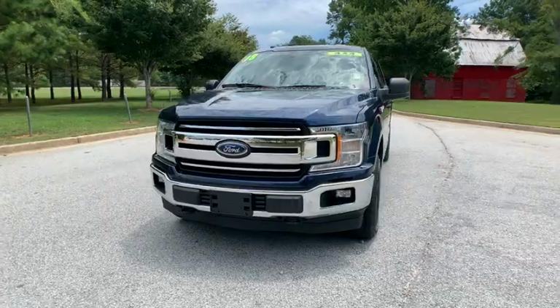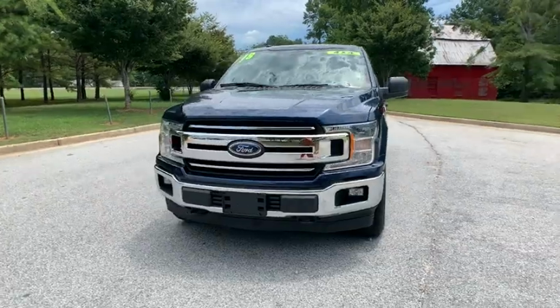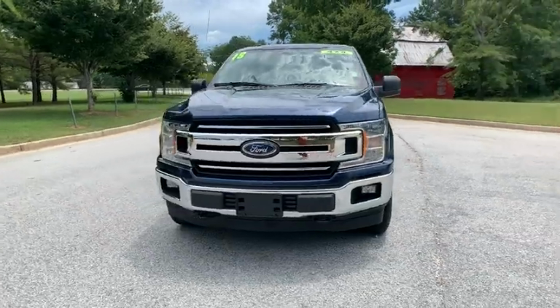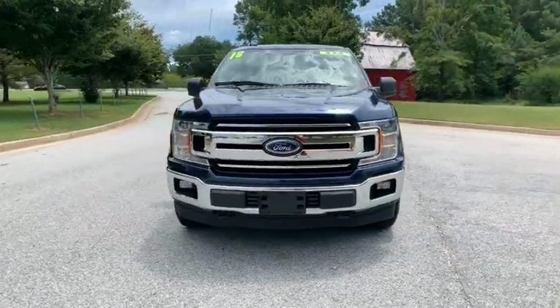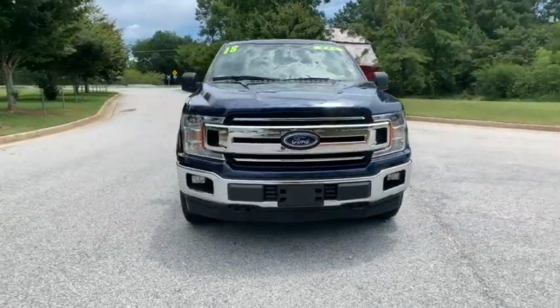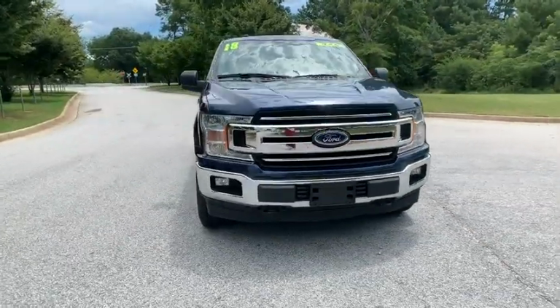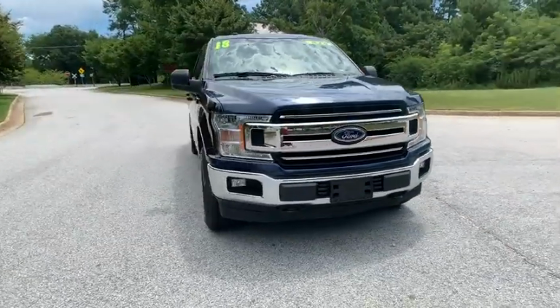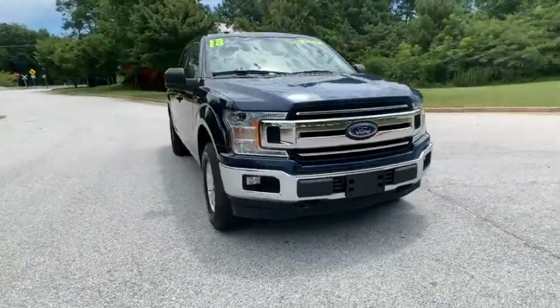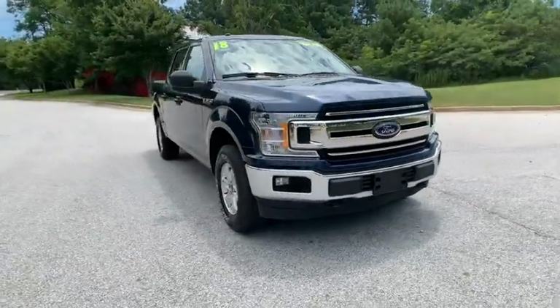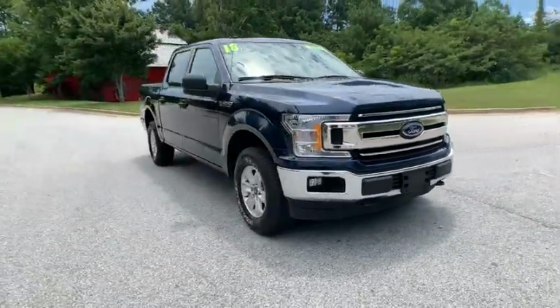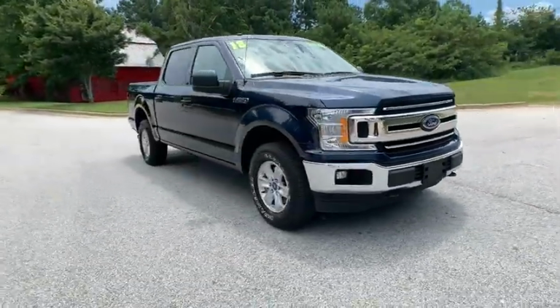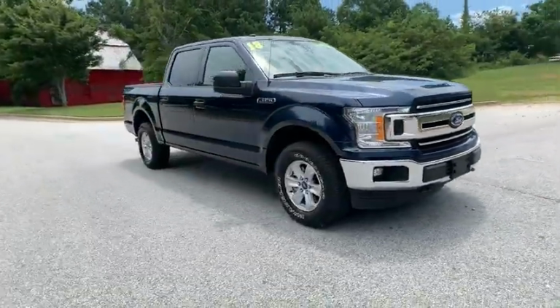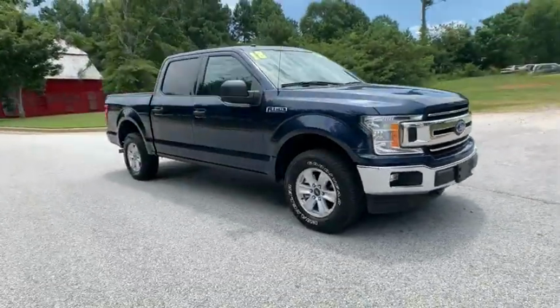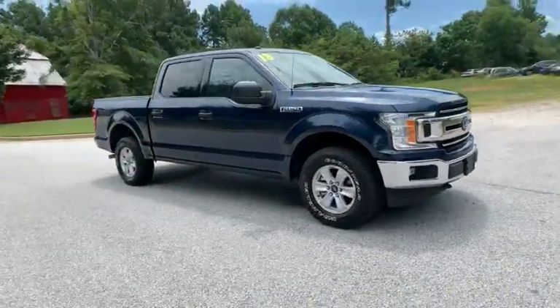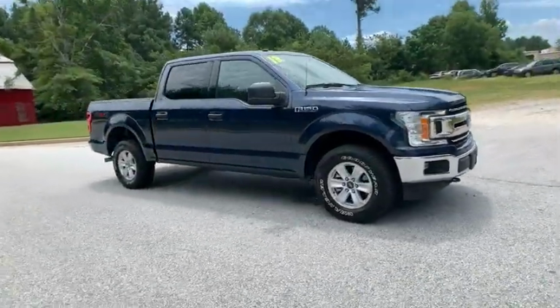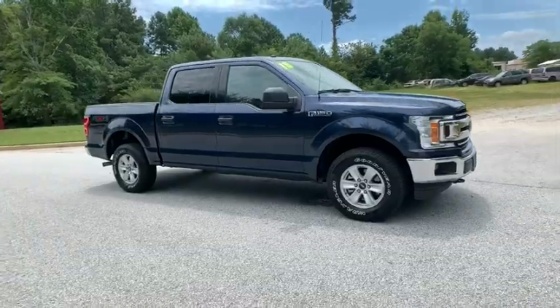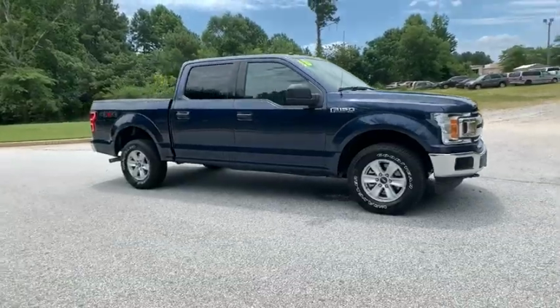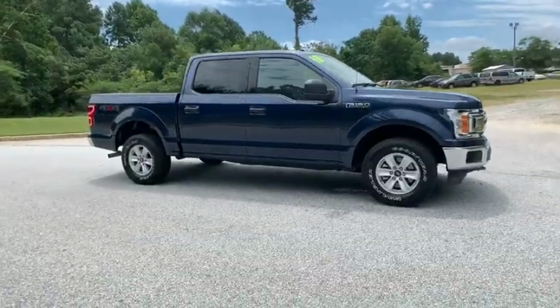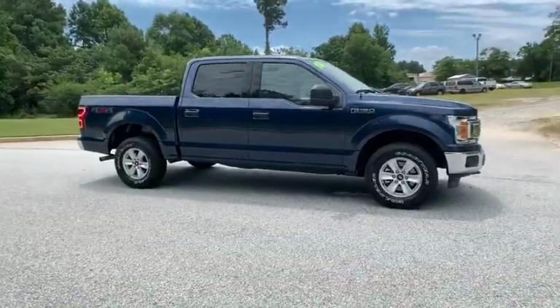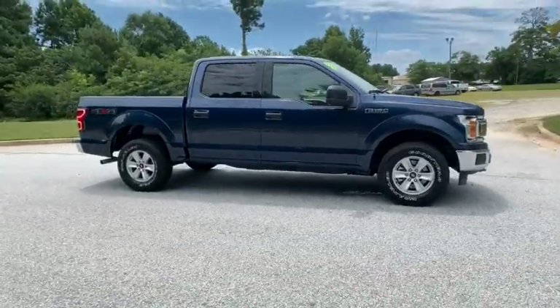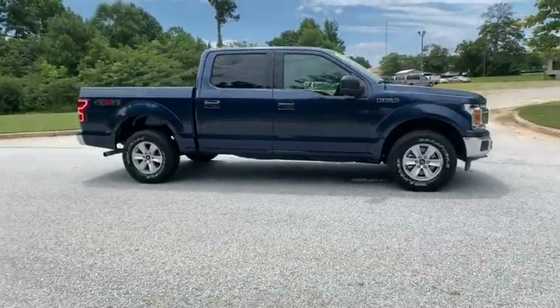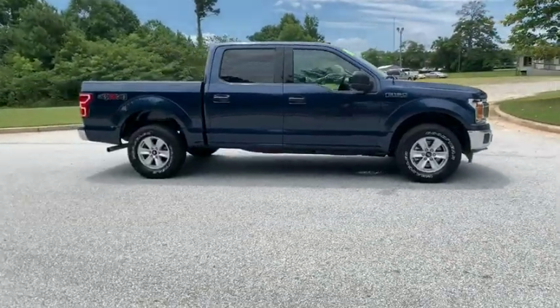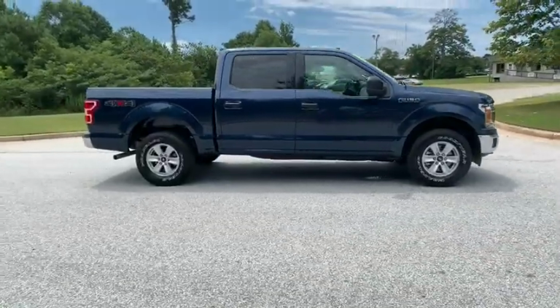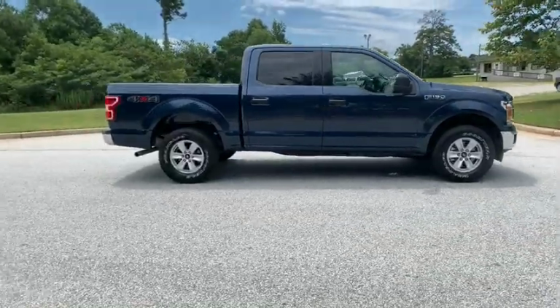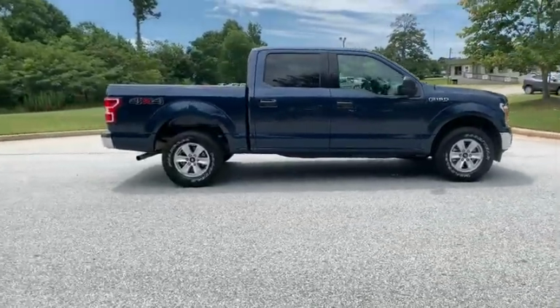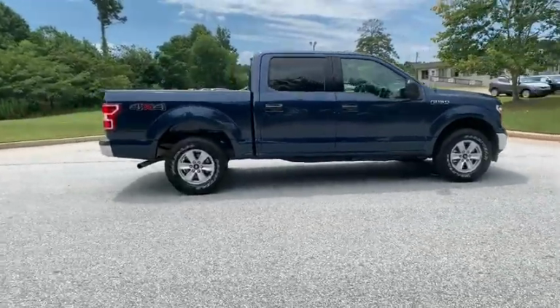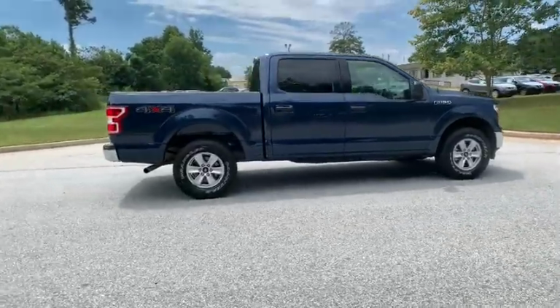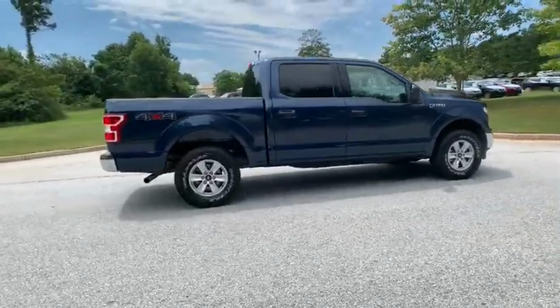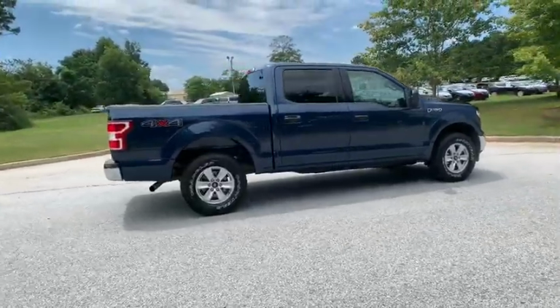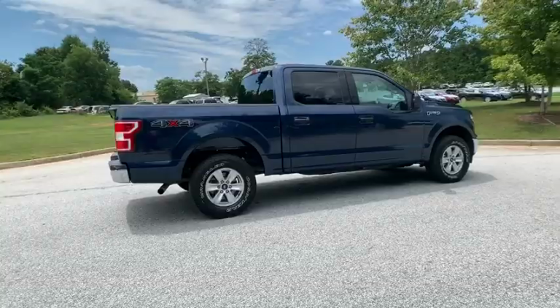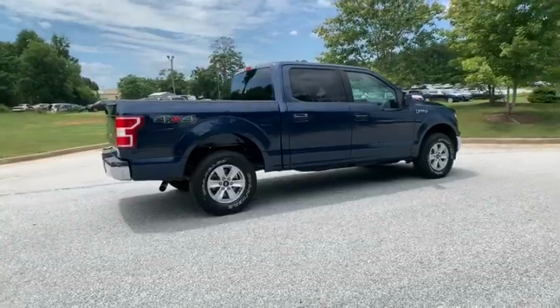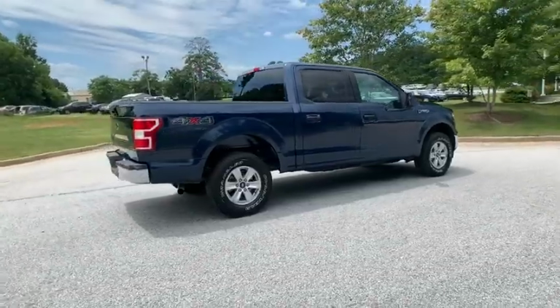You are going to love the 2018 Ford F-150. A Ford F-150 knows how to handle any situation. It's built to follow orders. No whining.